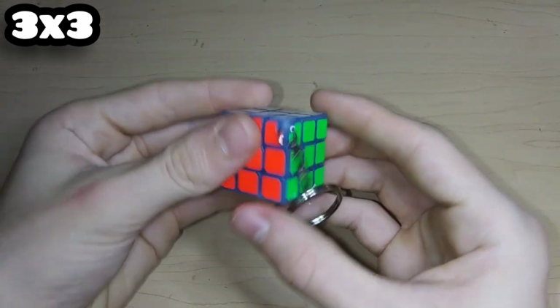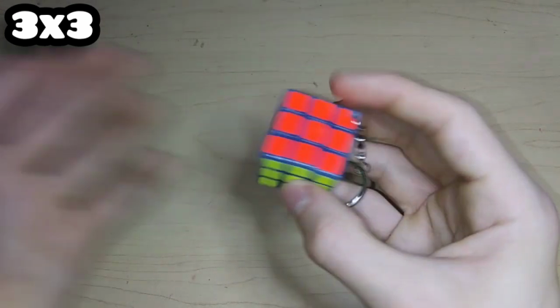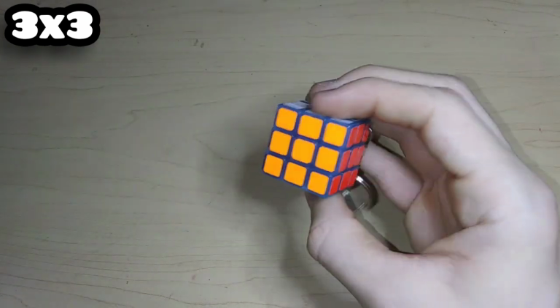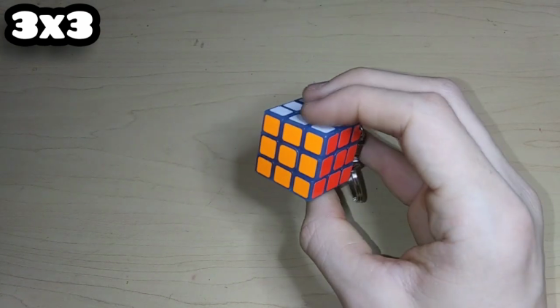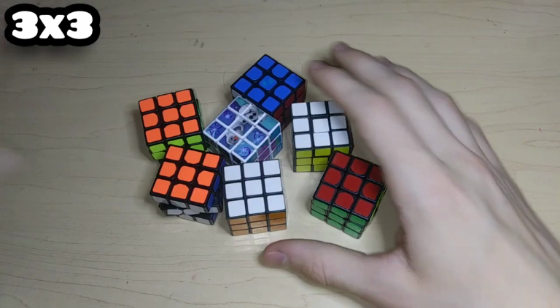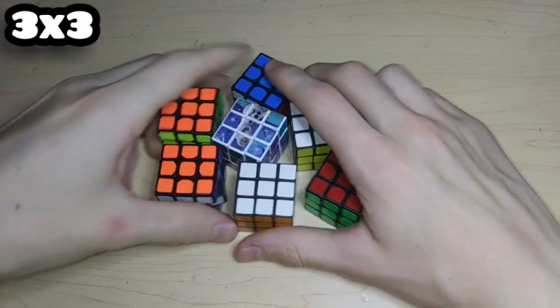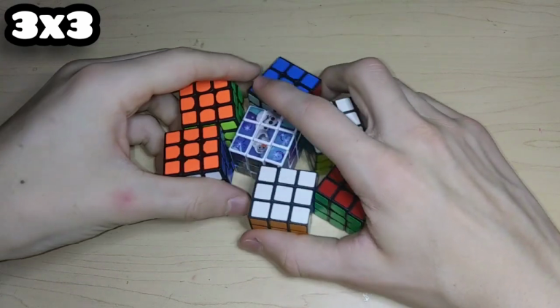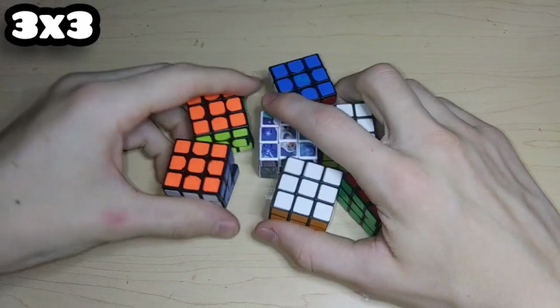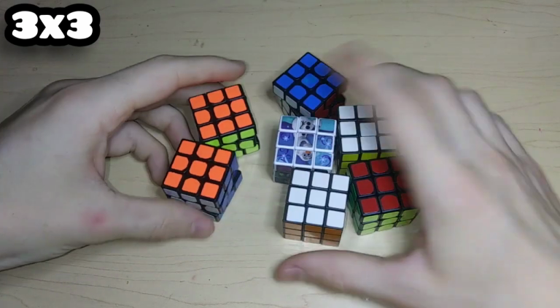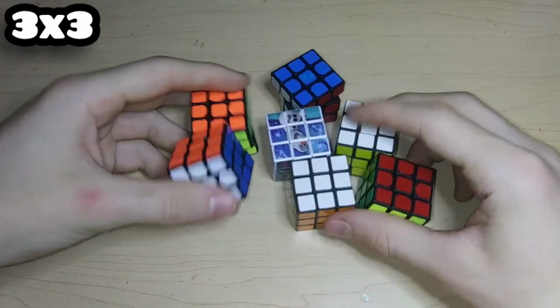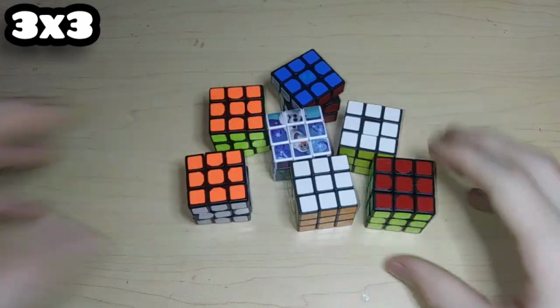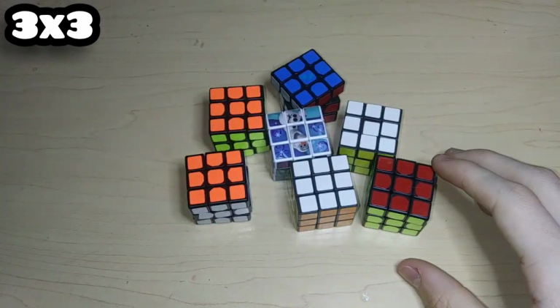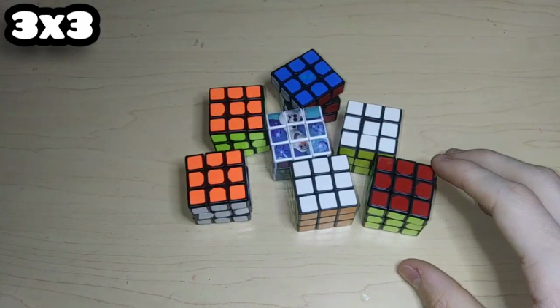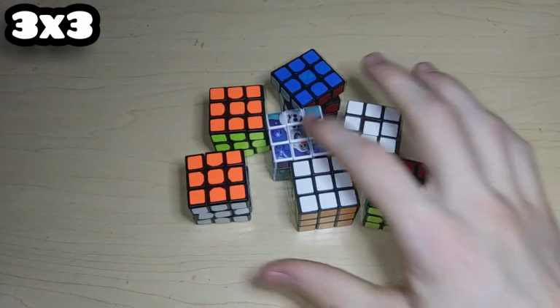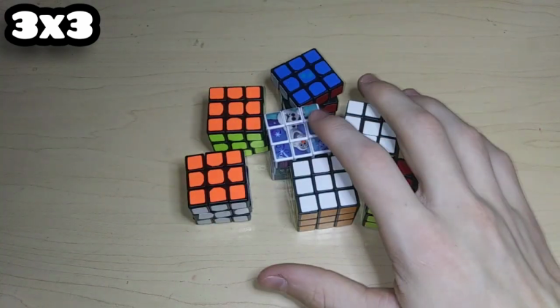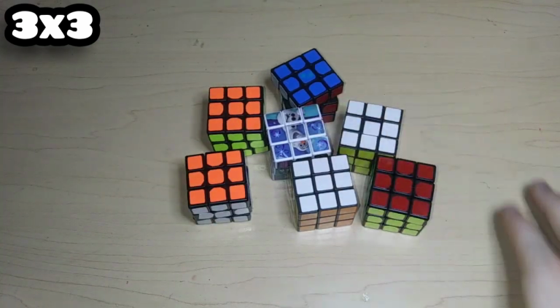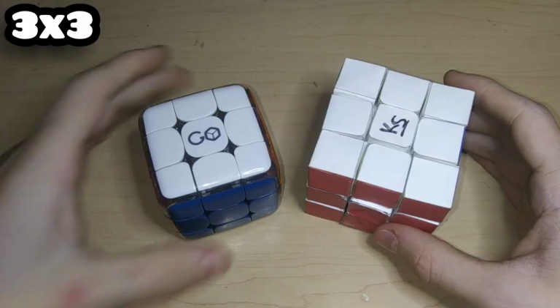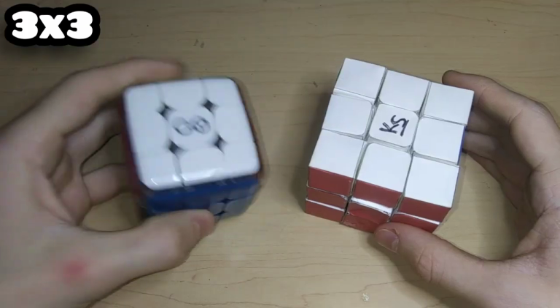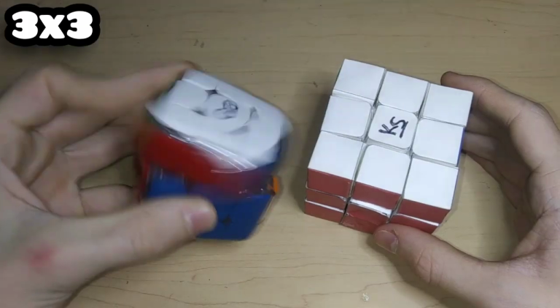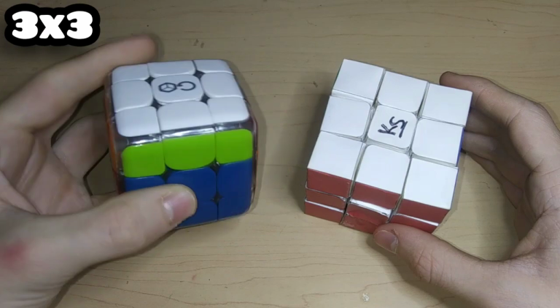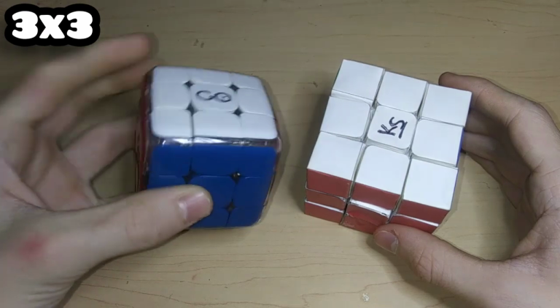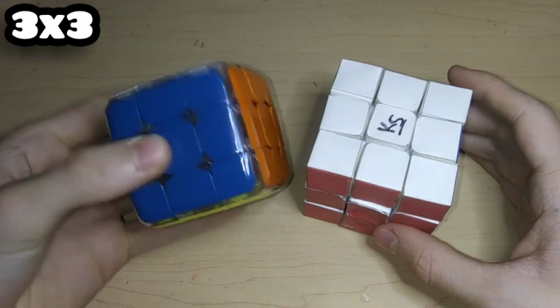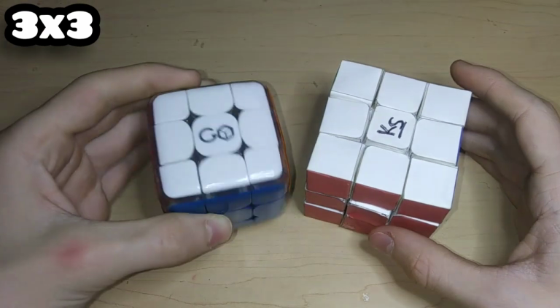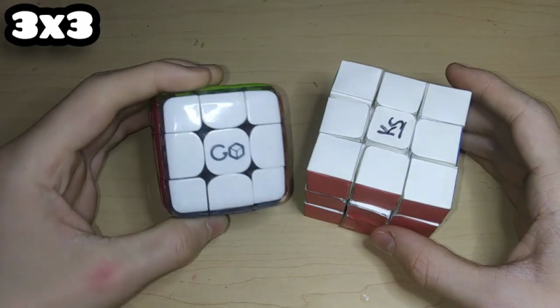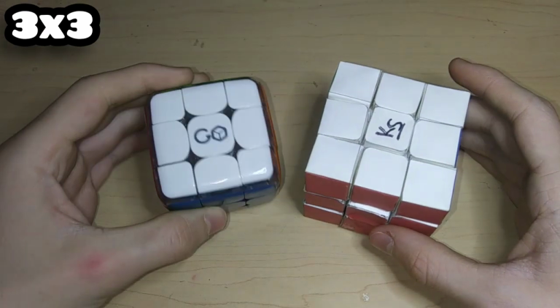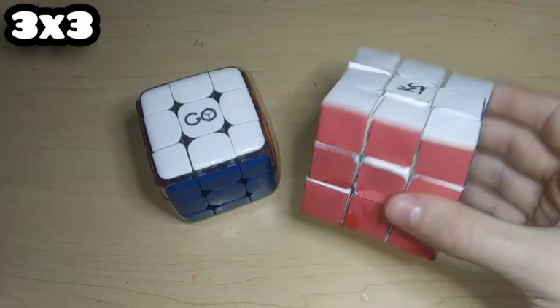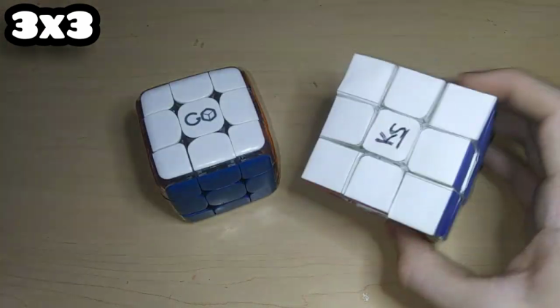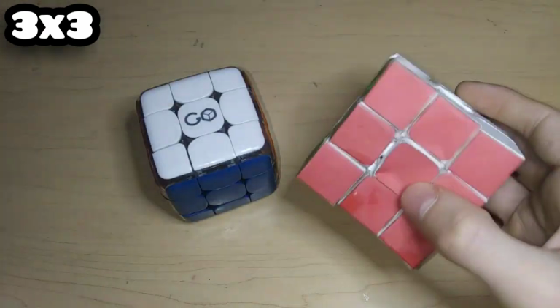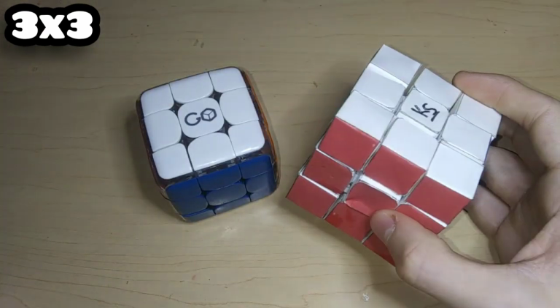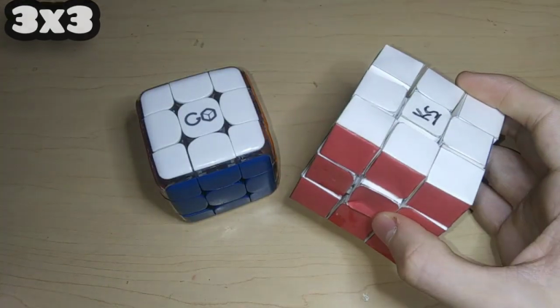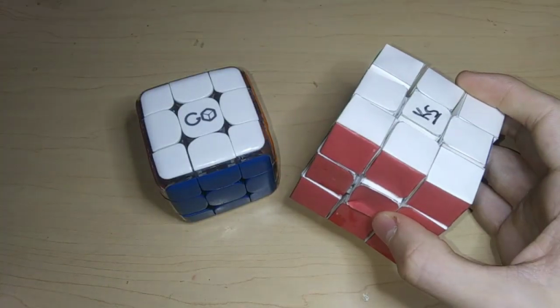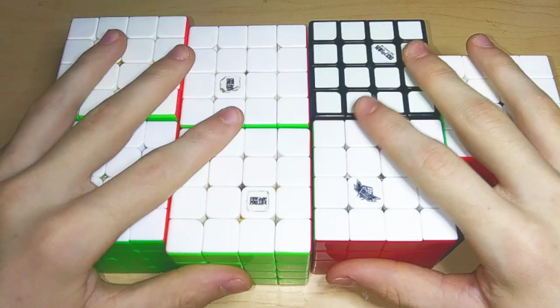Here's the 40mm Cyclone Boys 3x3 and the Z Cube keychain 3x3 with the wrong color scheme, and then some random mini off-brand 3x3s and one picture cube. Then here is the electronic GoCube 3x3 which is Bluetooth, and my paper 3x3 which is really bad.